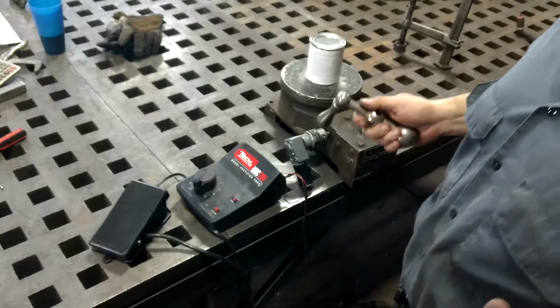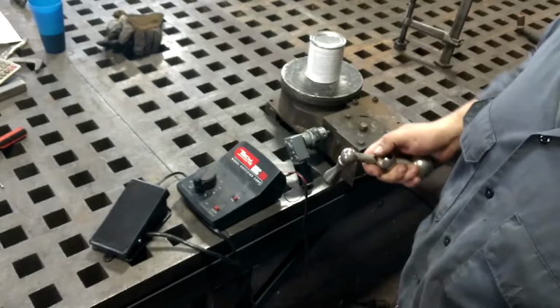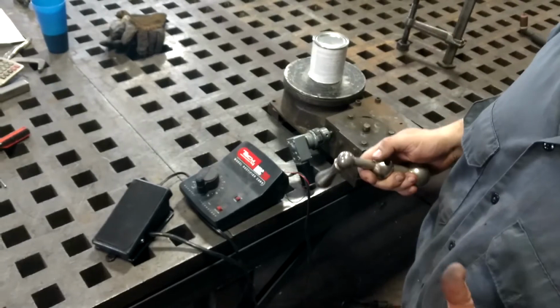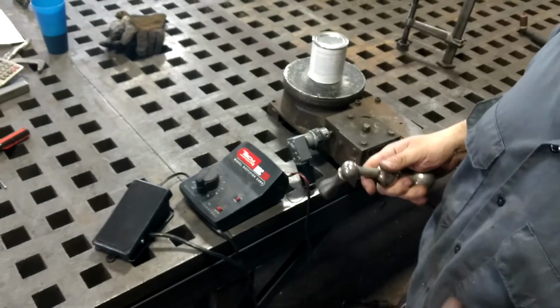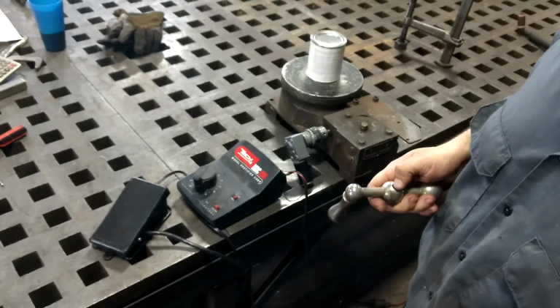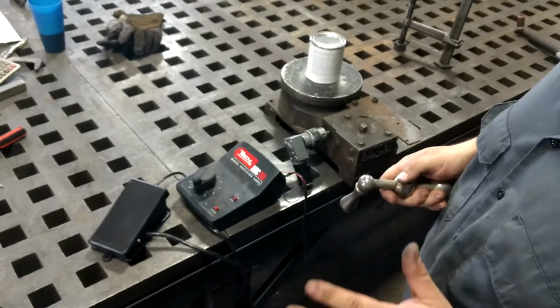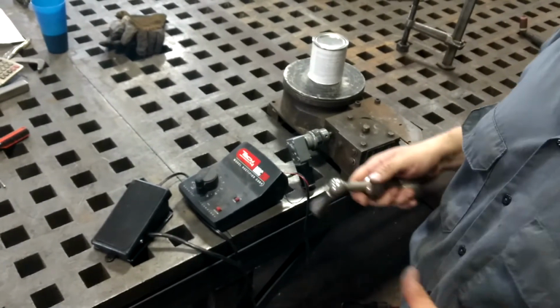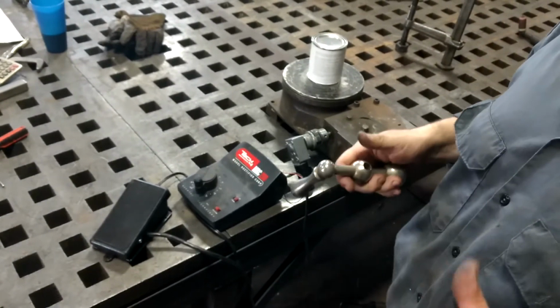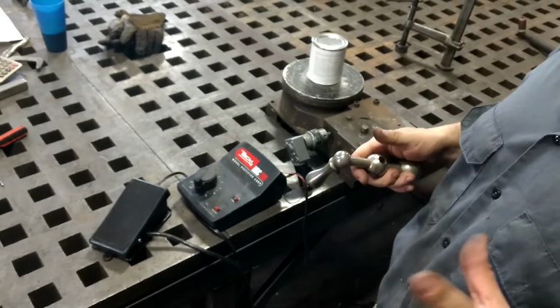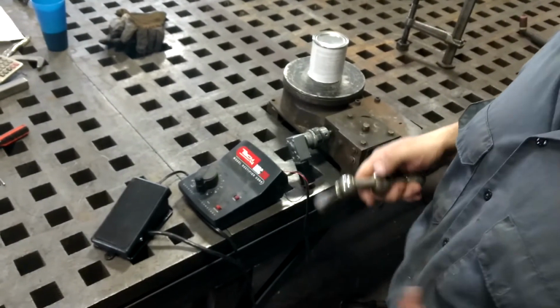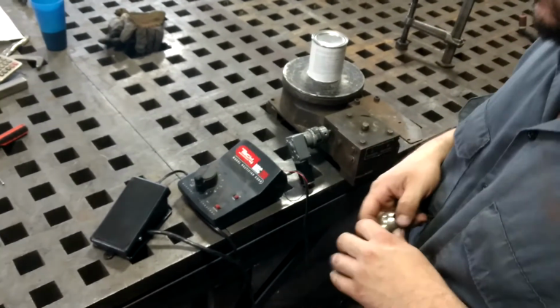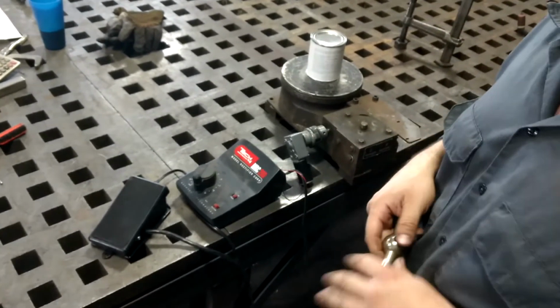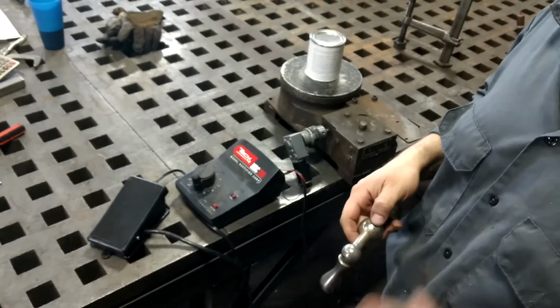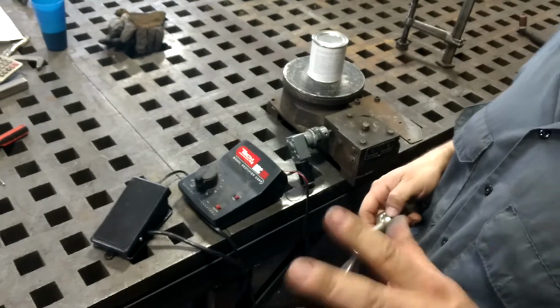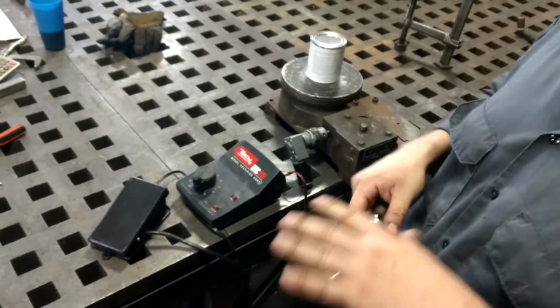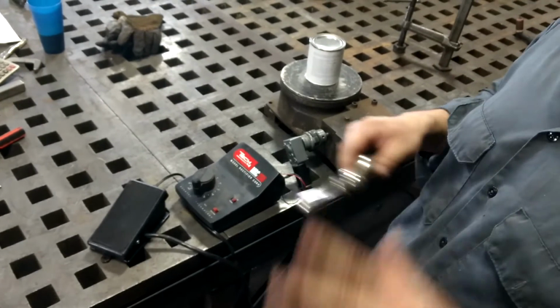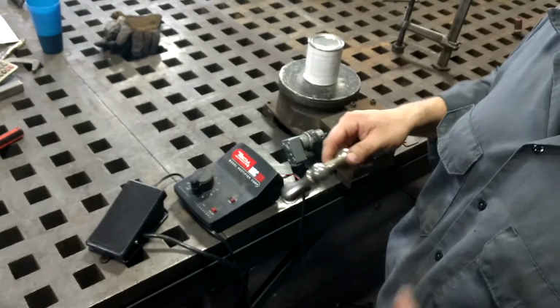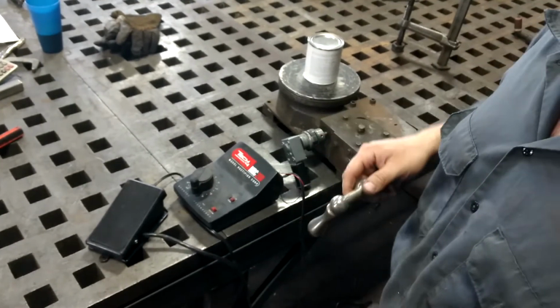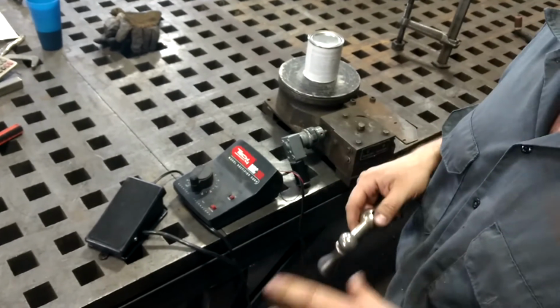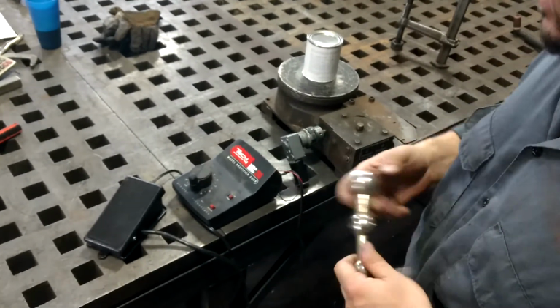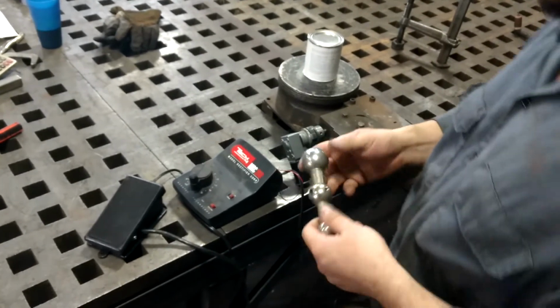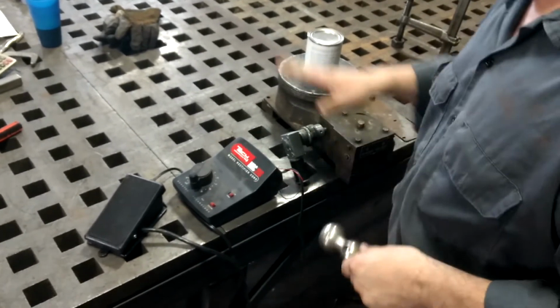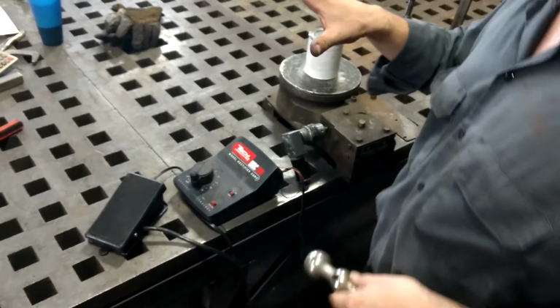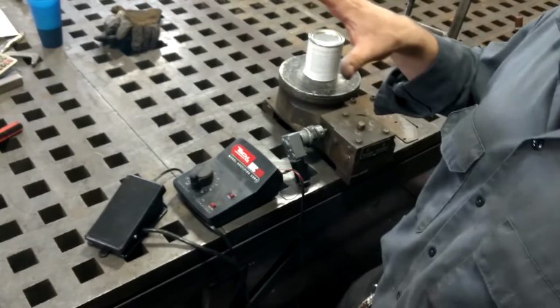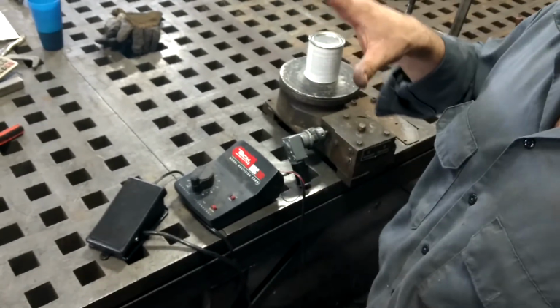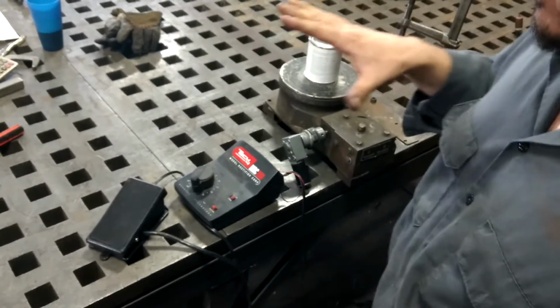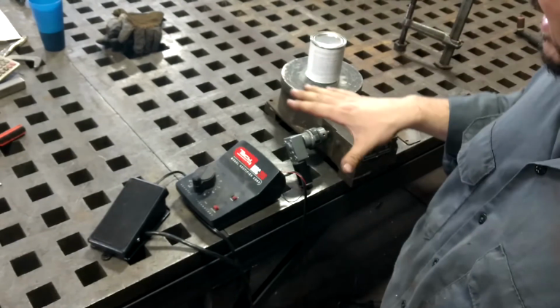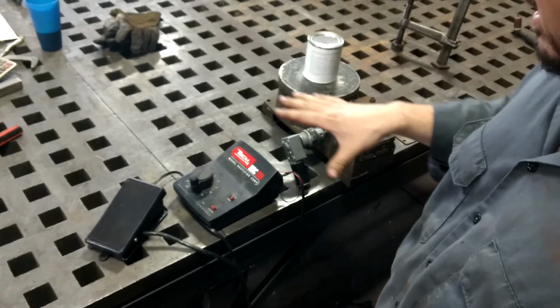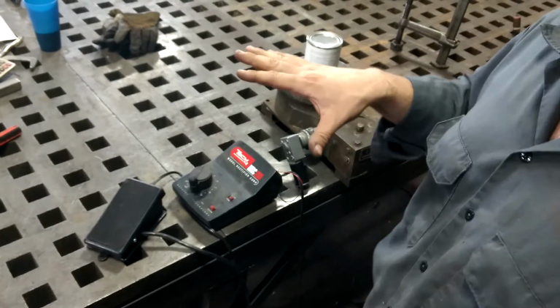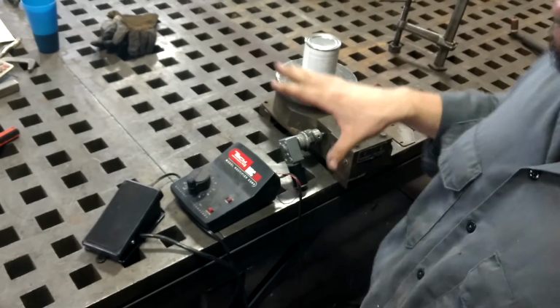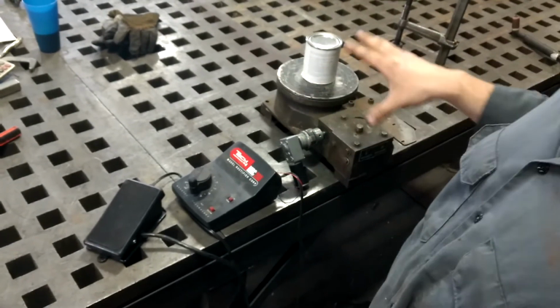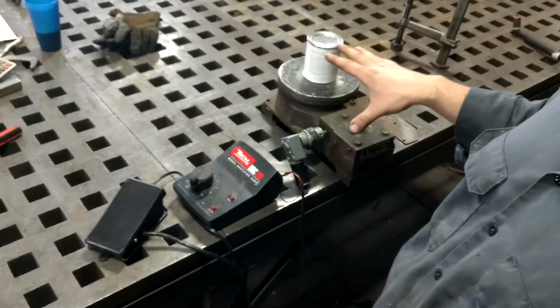What's up guys? Welcome back to another edition of Unsanctioned Fabrication. It's been a while since I produced a video, so we're going to do this quick and dirty because I lost my editing software. I just want to show you my proof of concept here for a motorized turntable.